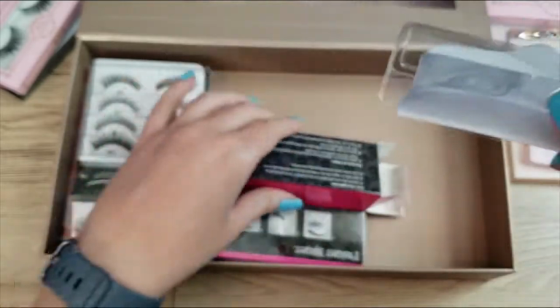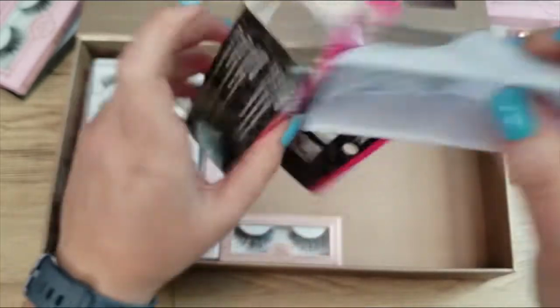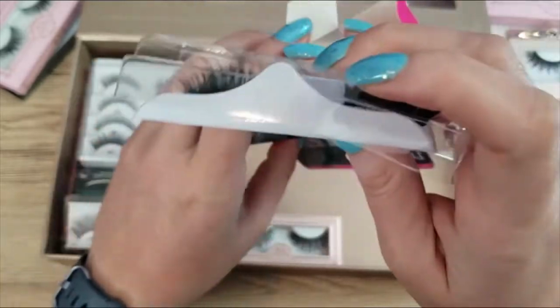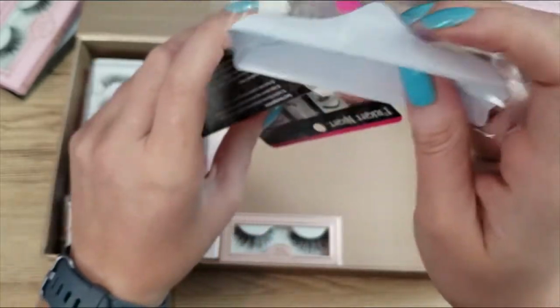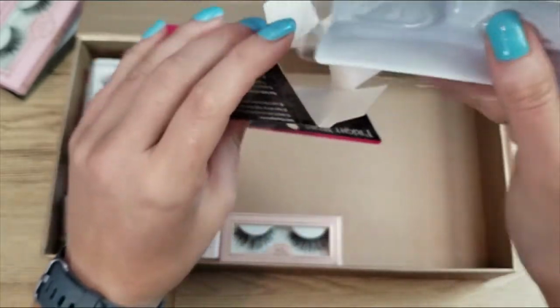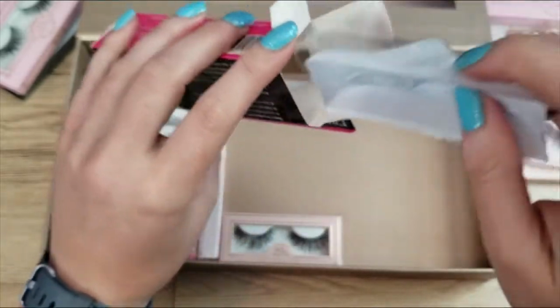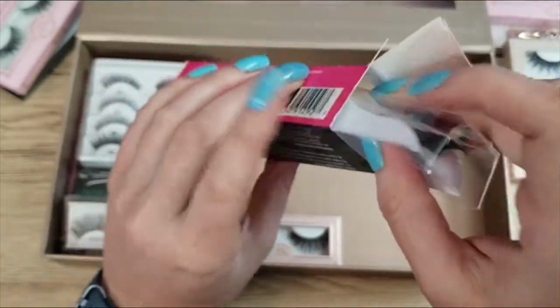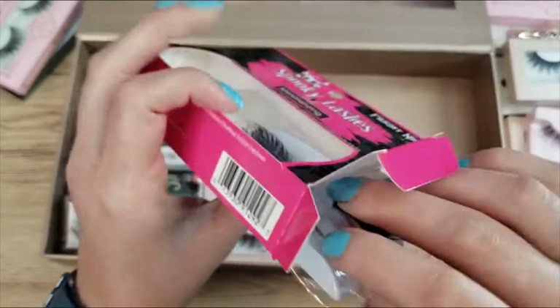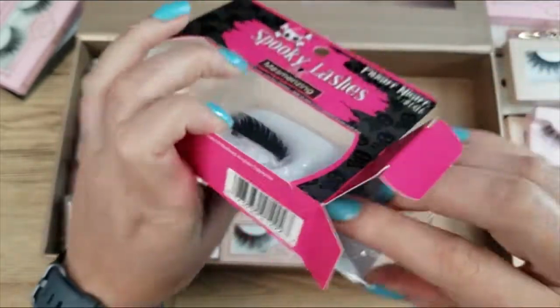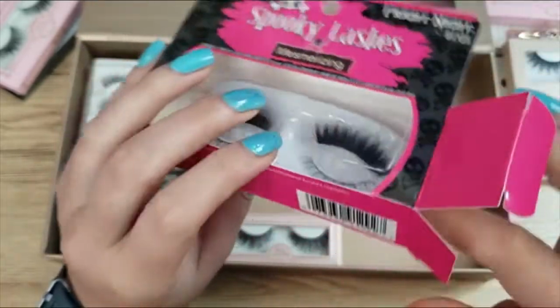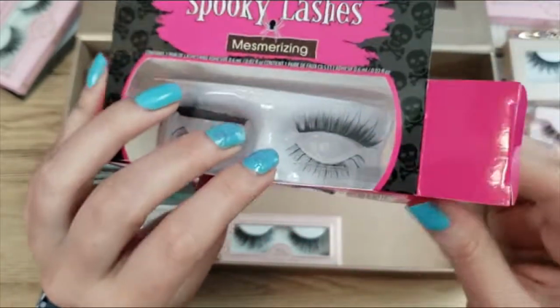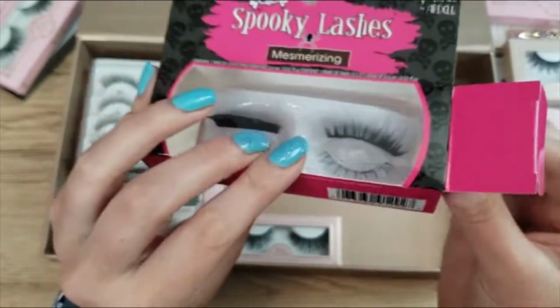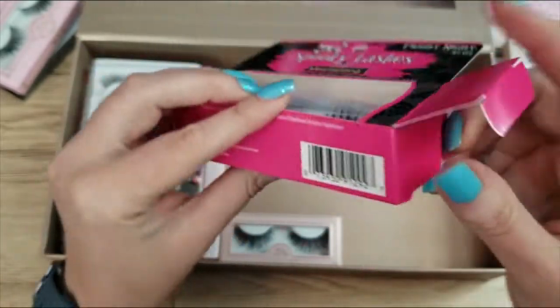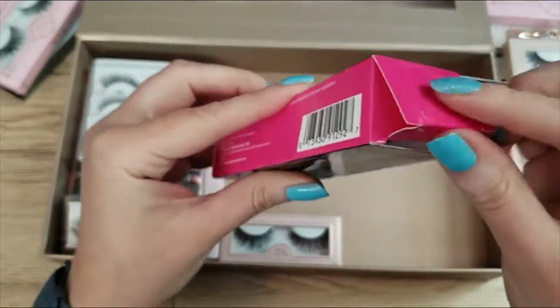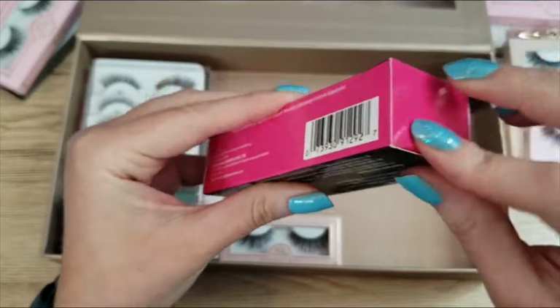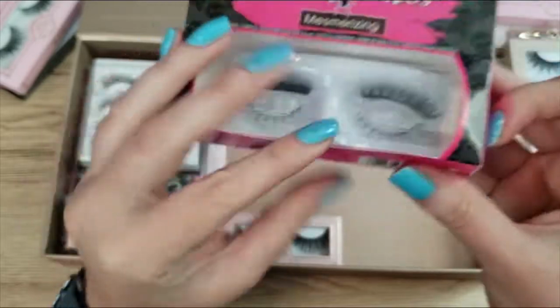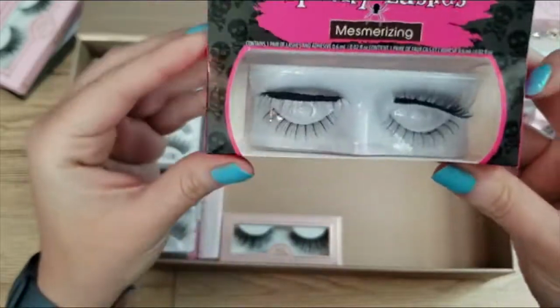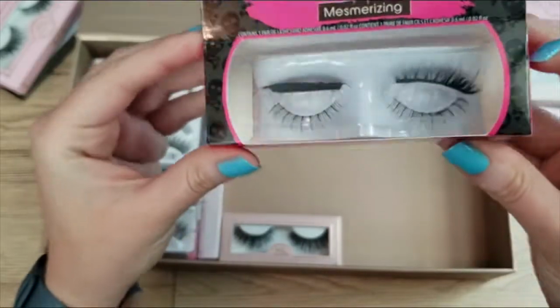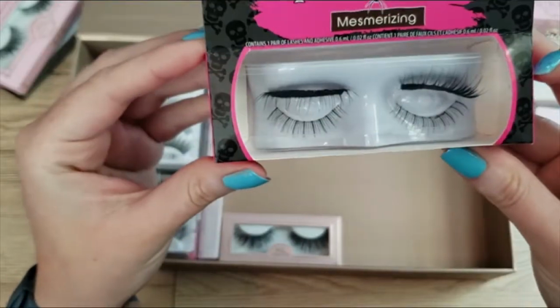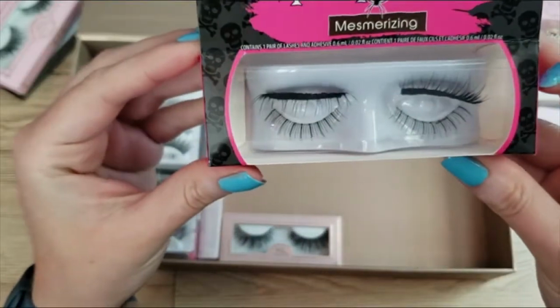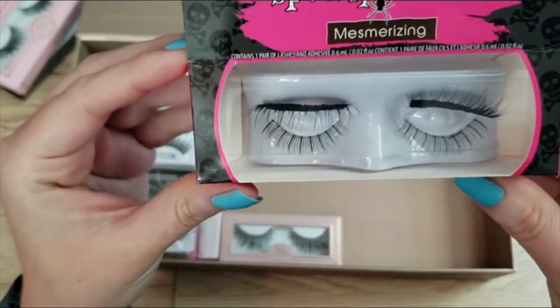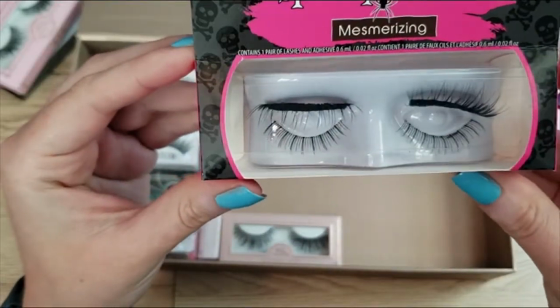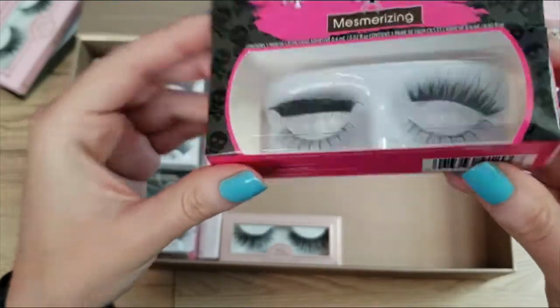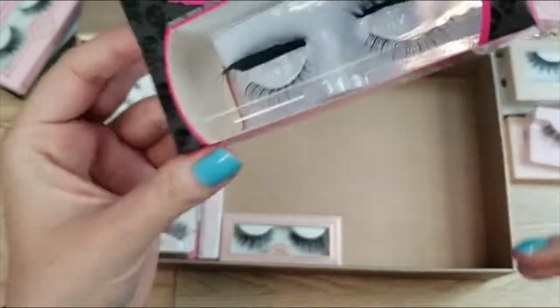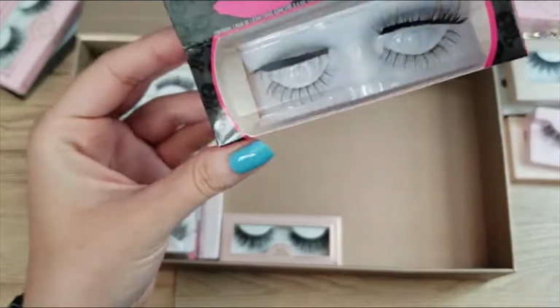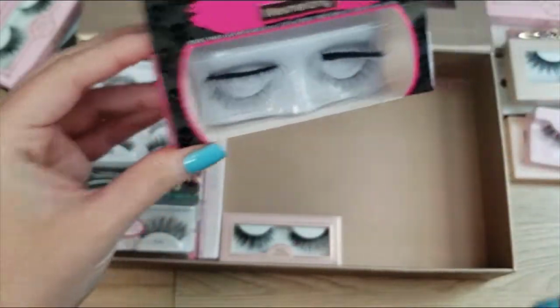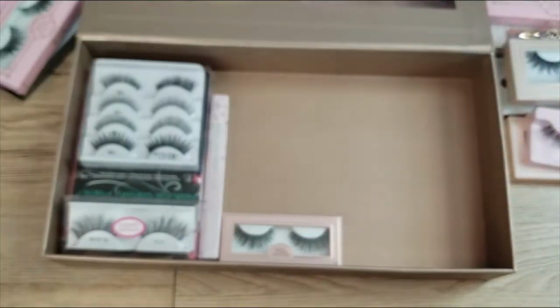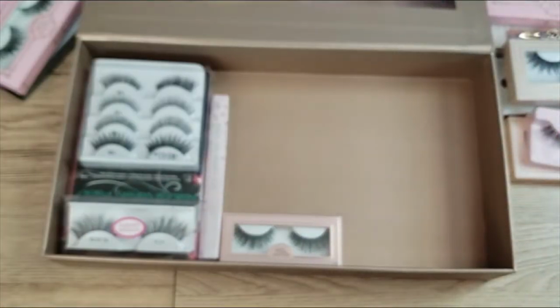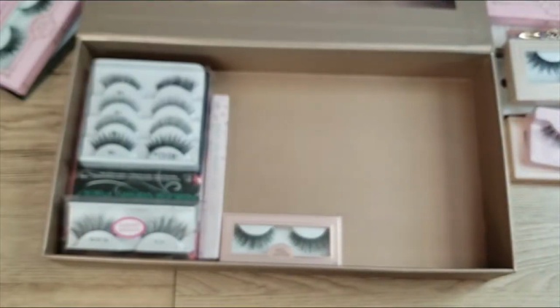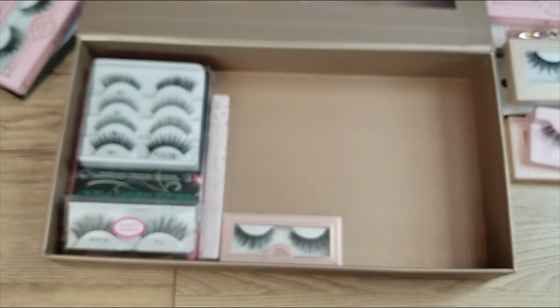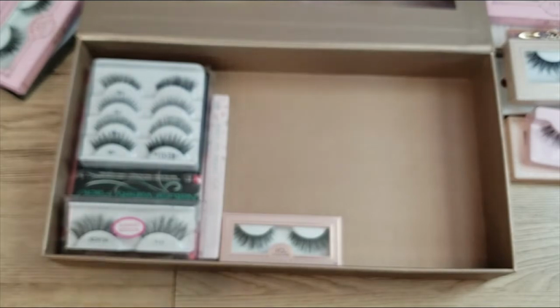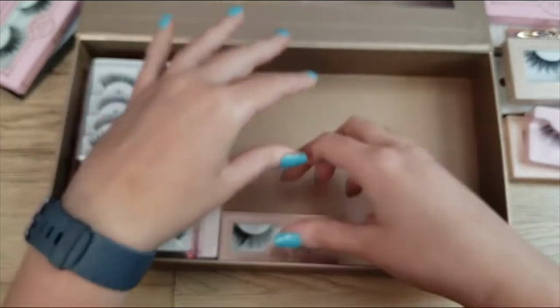They're so pretty but they're just trash. I mean, if you're only expecting to wear them one night they'd be fine, but they're very uncomfortable. I'm going to declutter those.